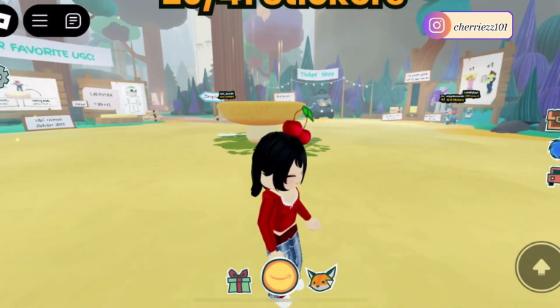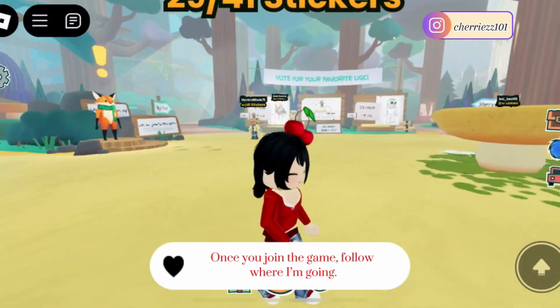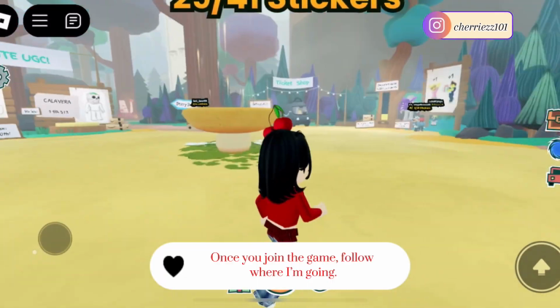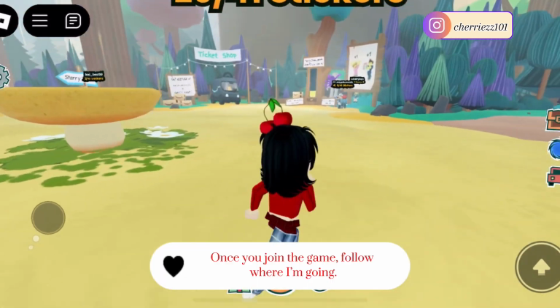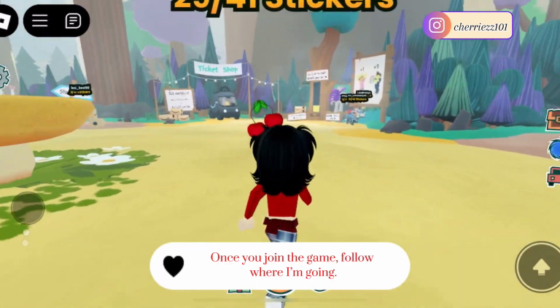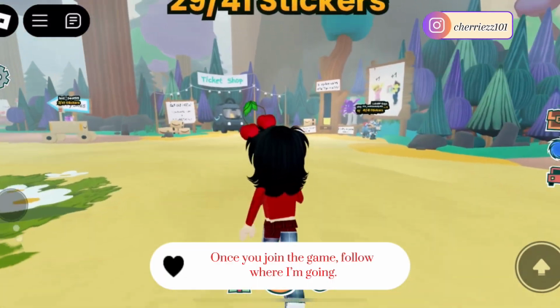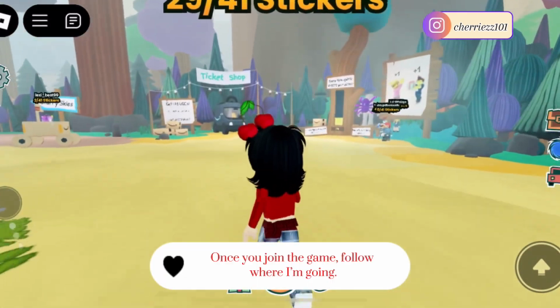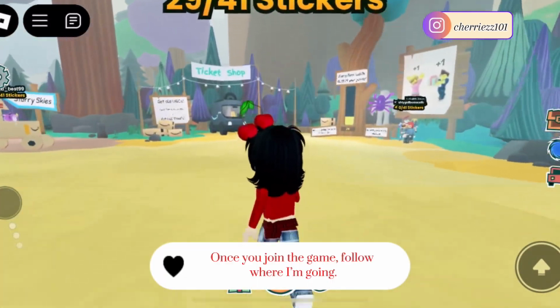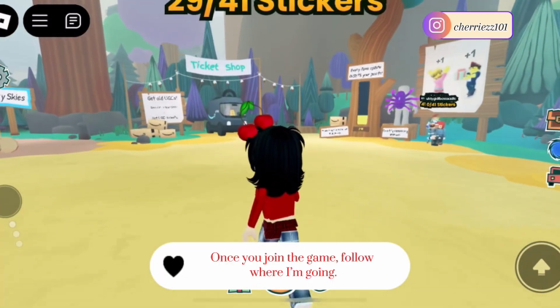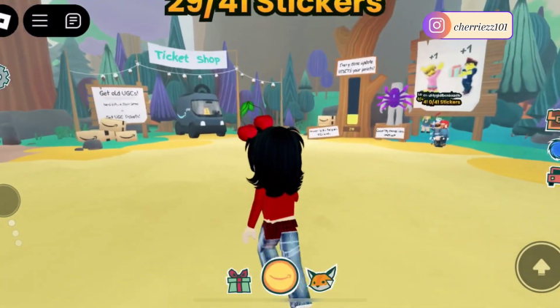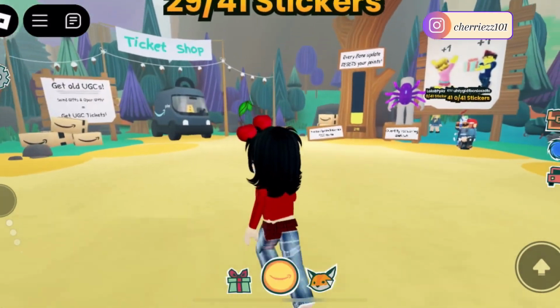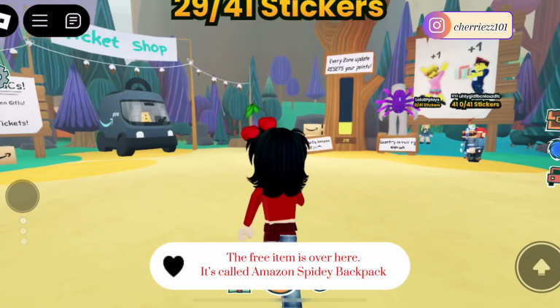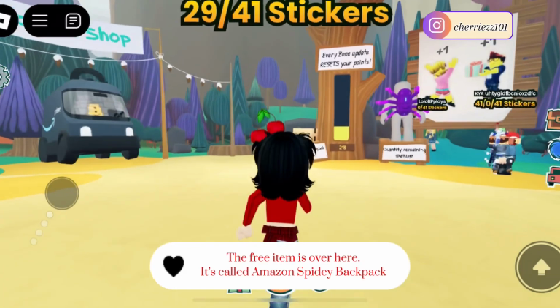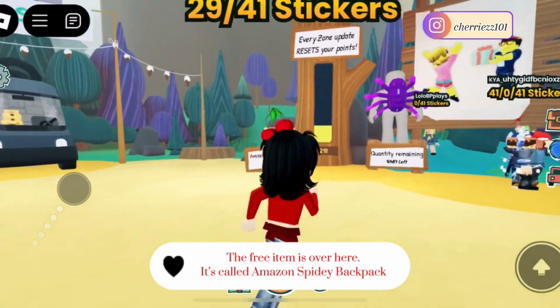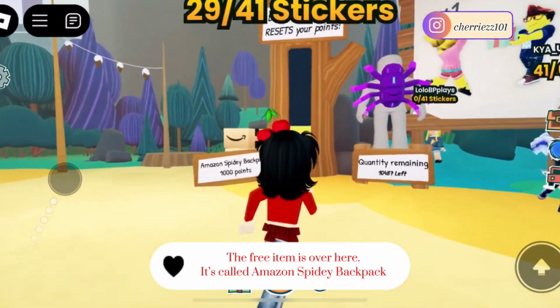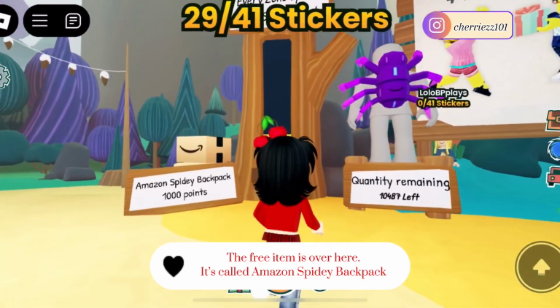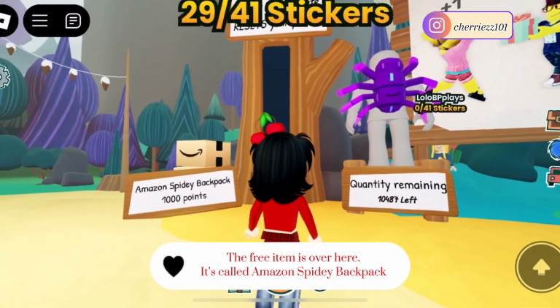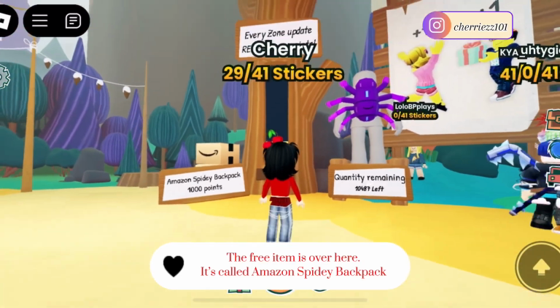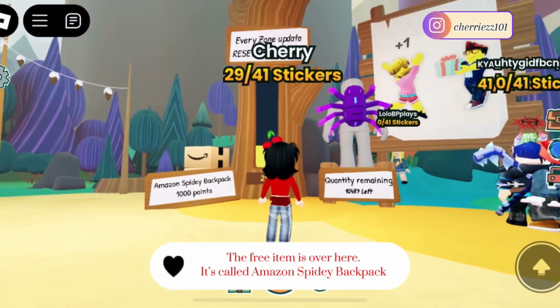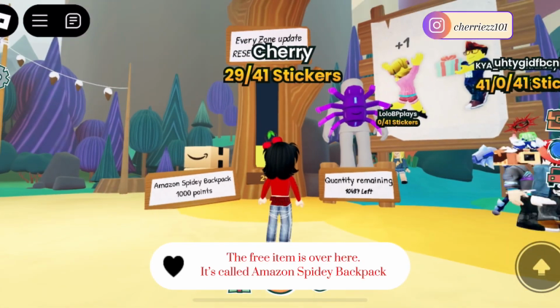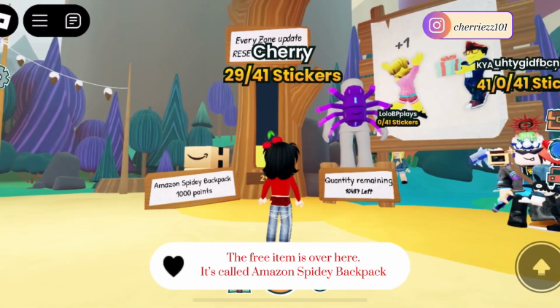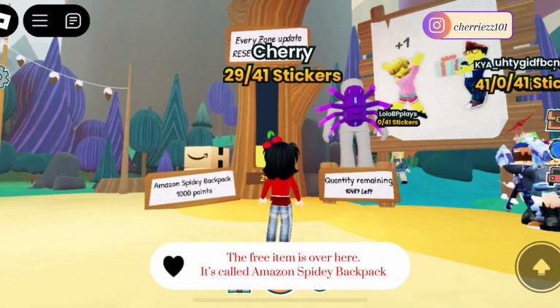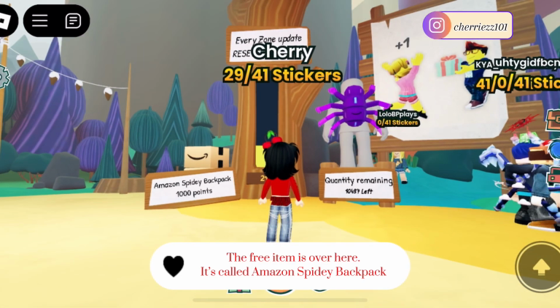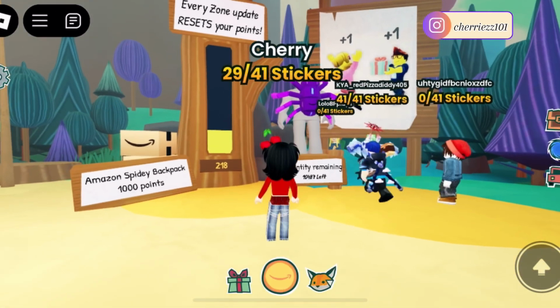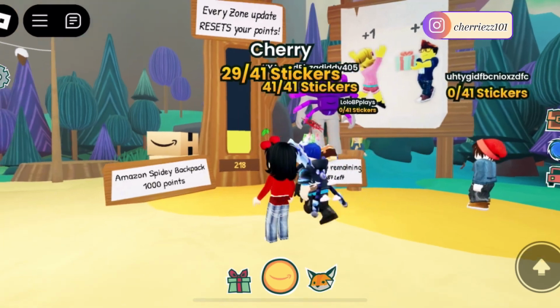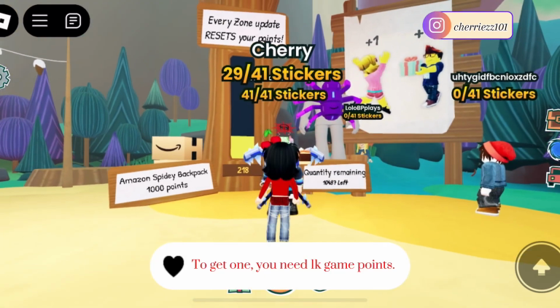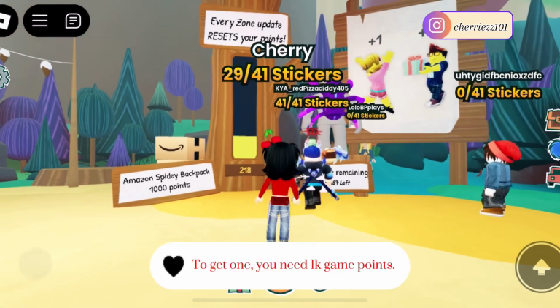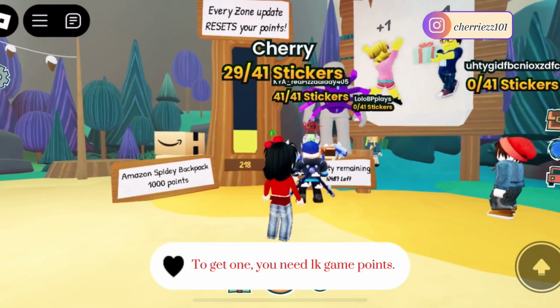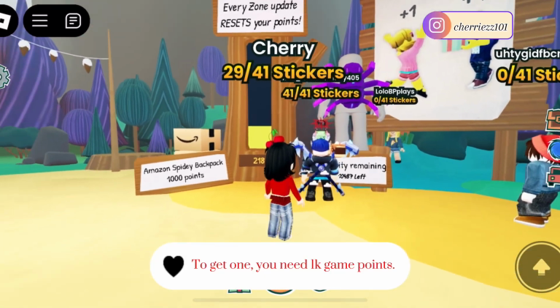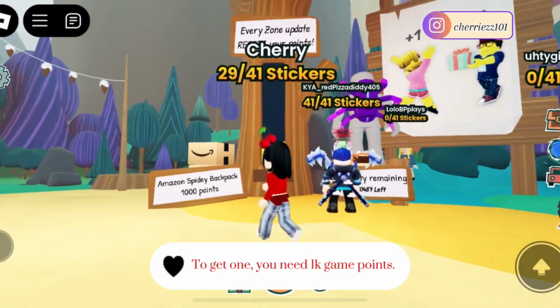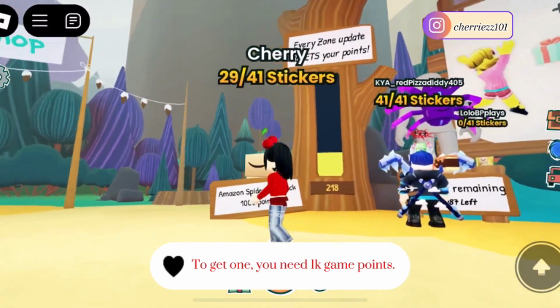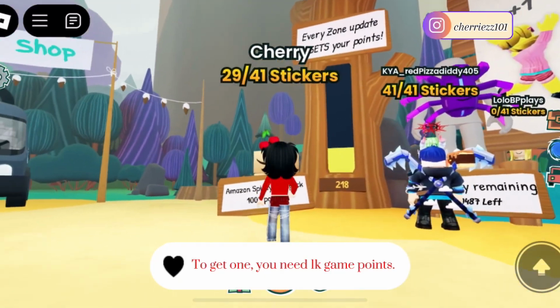Once you join the game, follow where I'm going. The free item is over here. It's called Amazon Spidey Backpack. To get one, you need 1k game points.